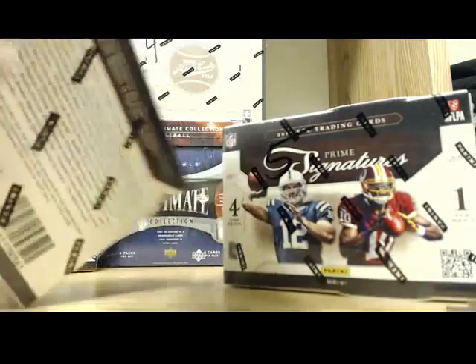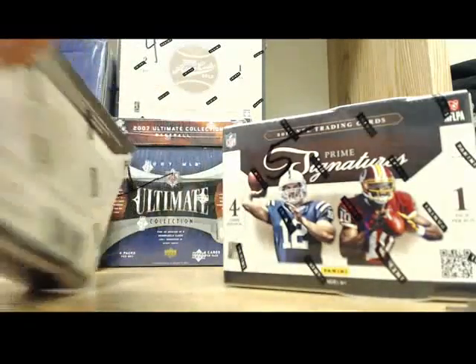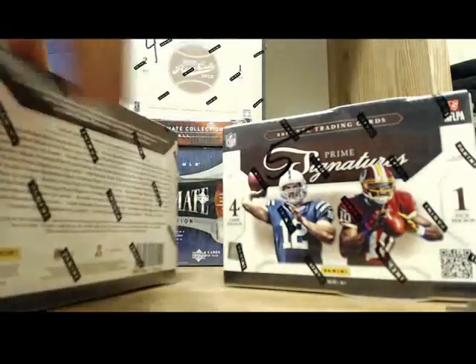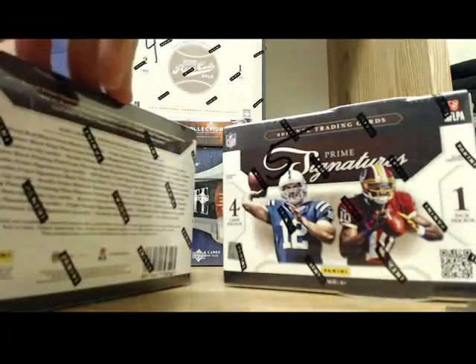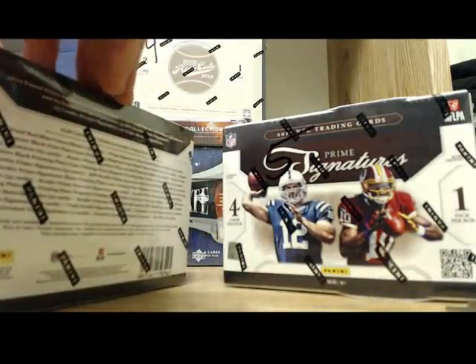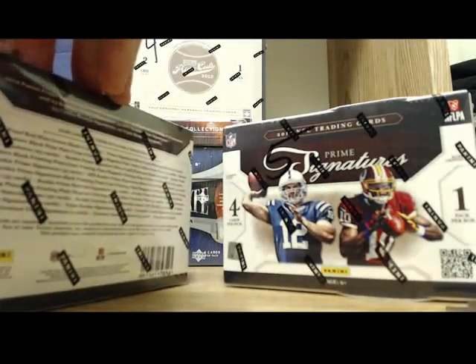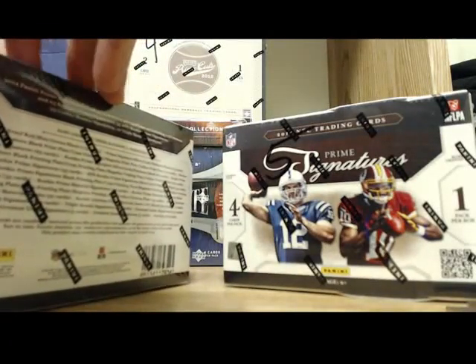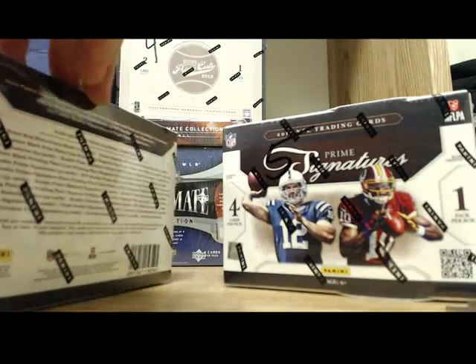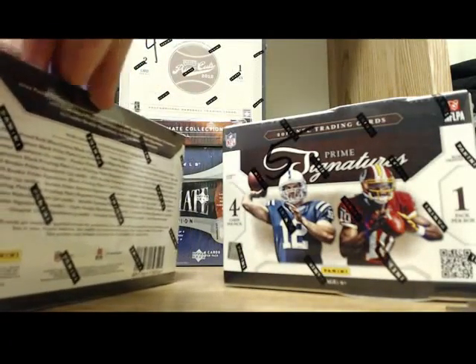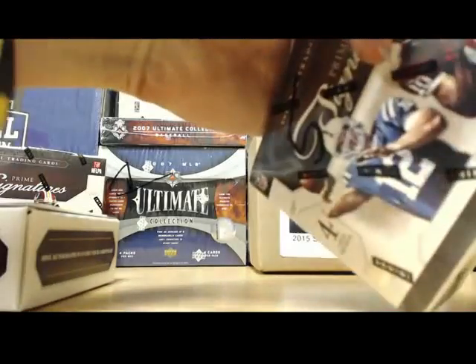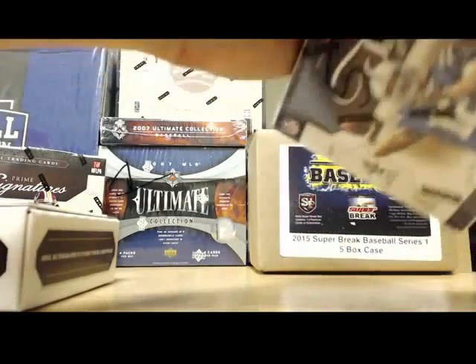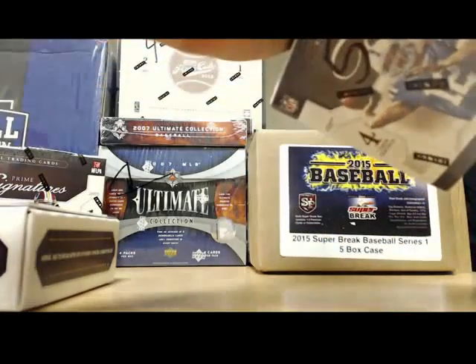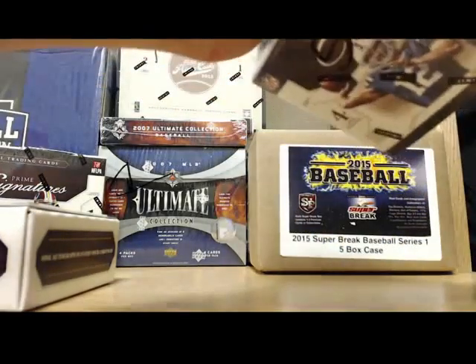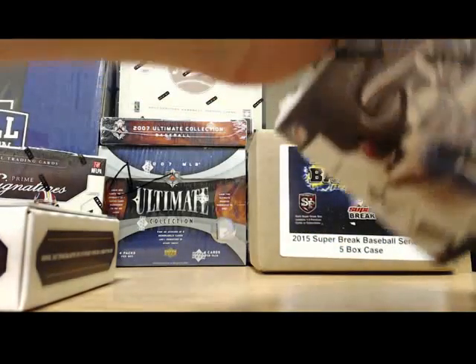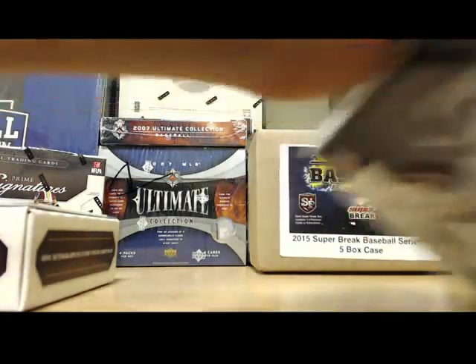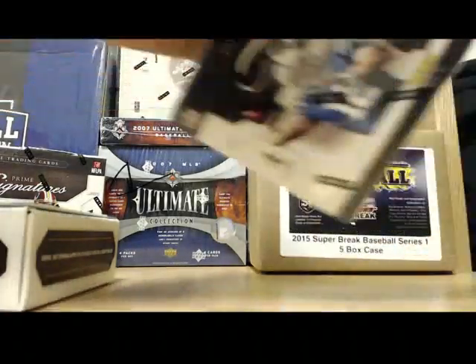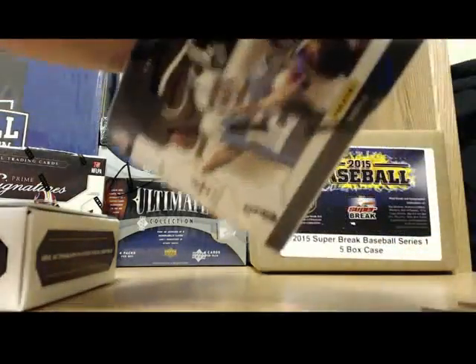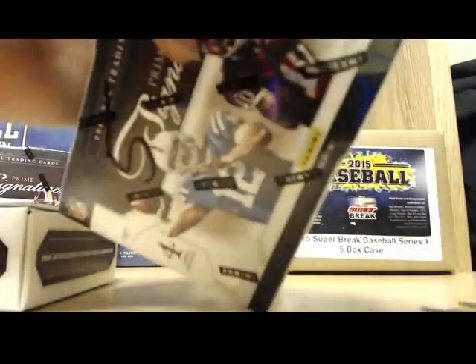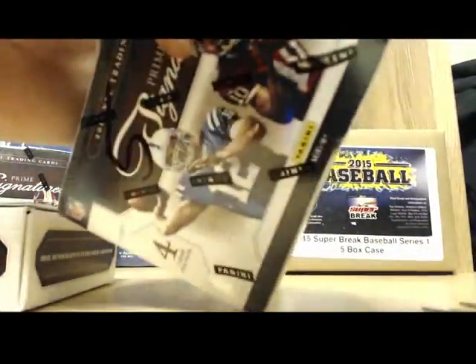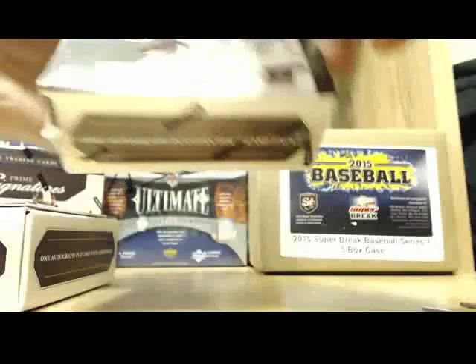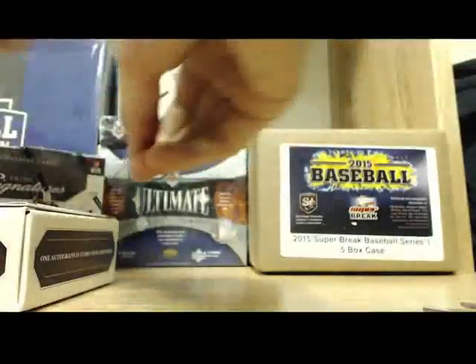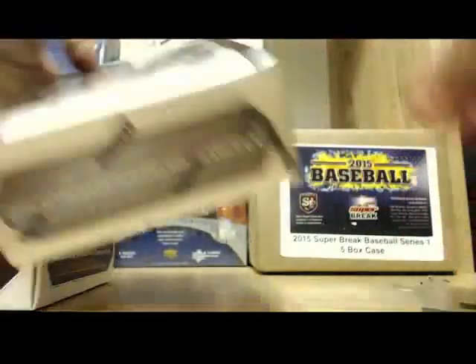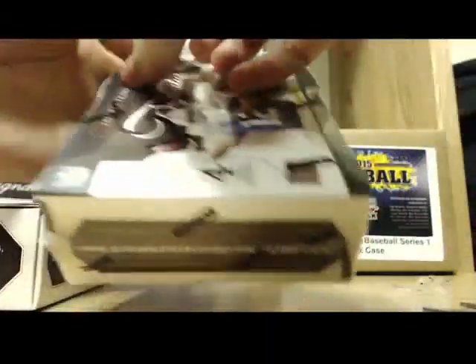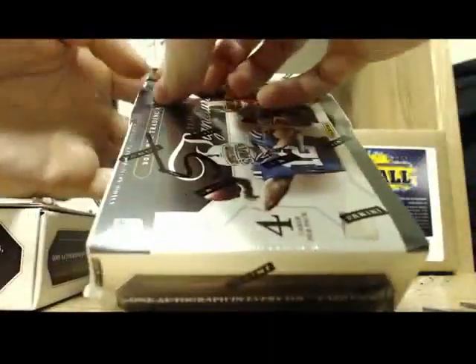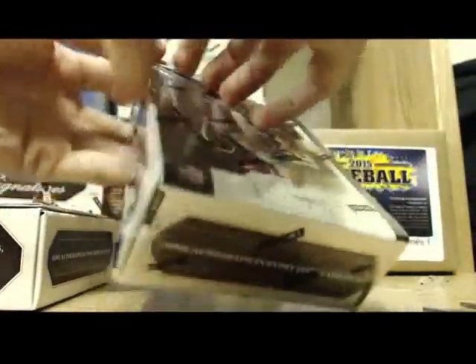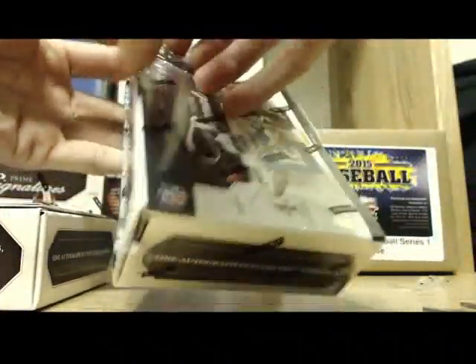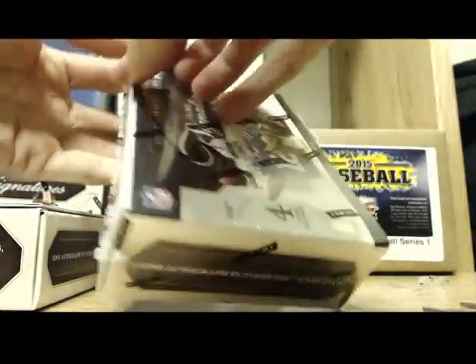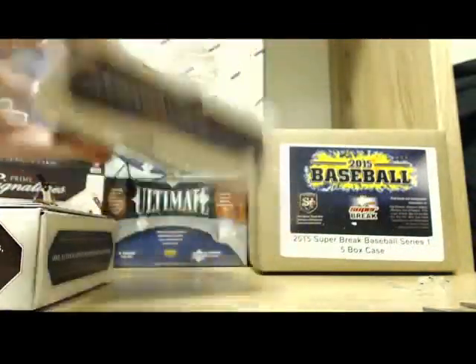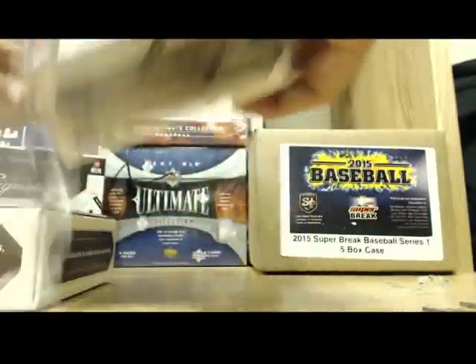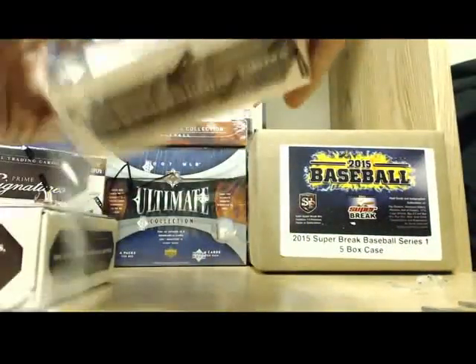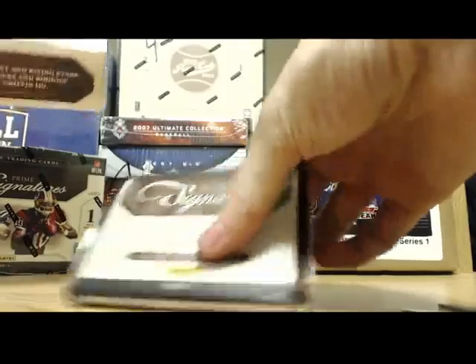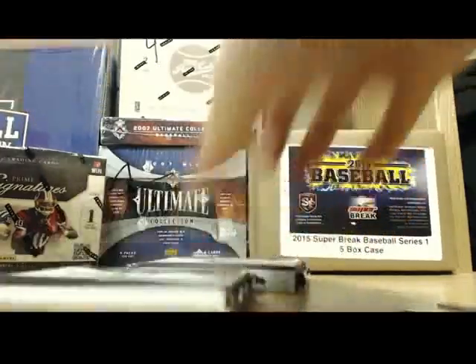Alright, here we go. You get boxes, that's for sure. I have my knife but I'm not sure where I put it, so I'm using the scissors for tonight.